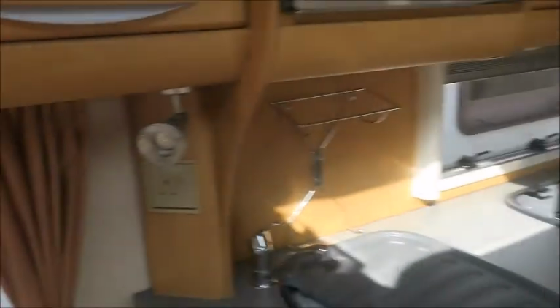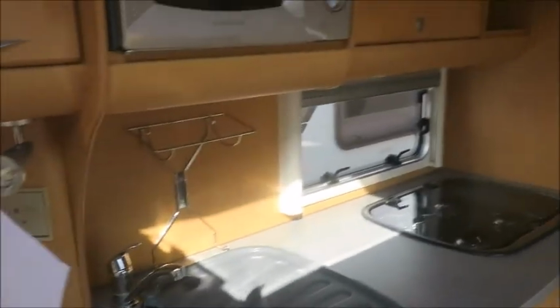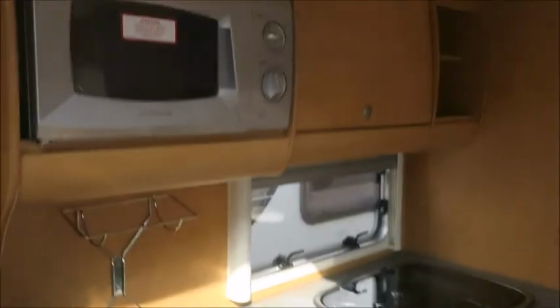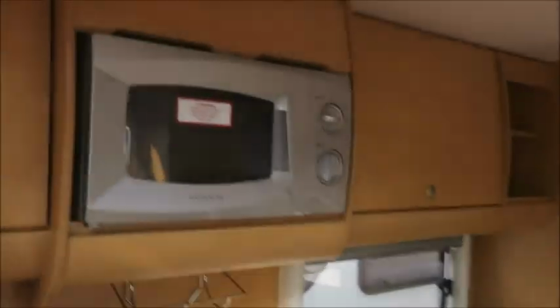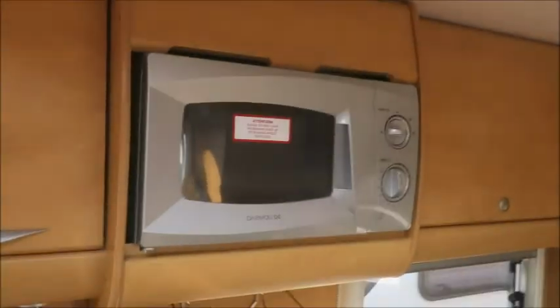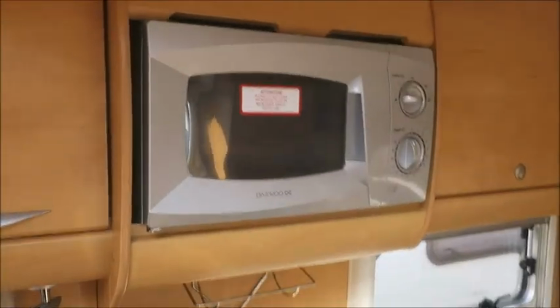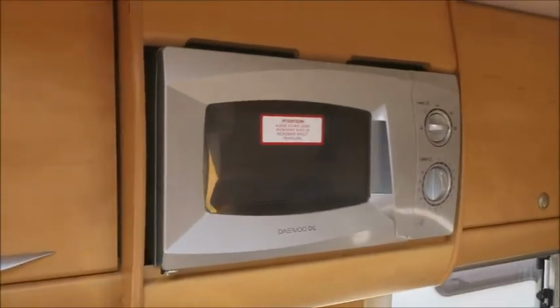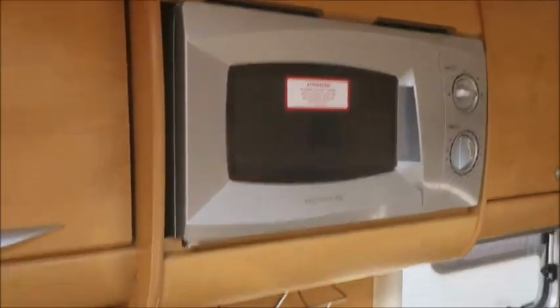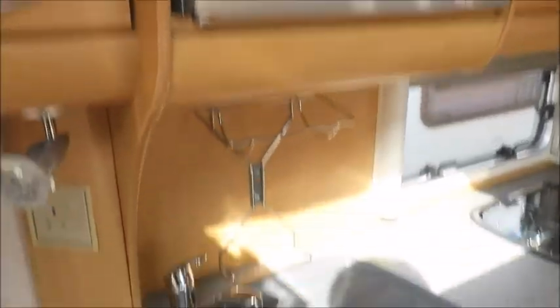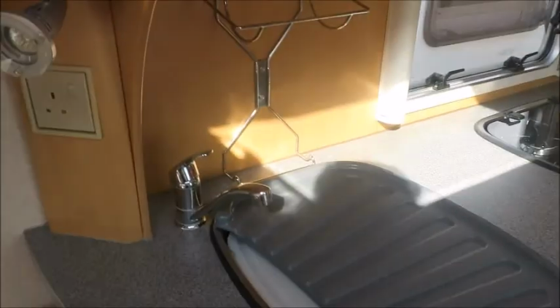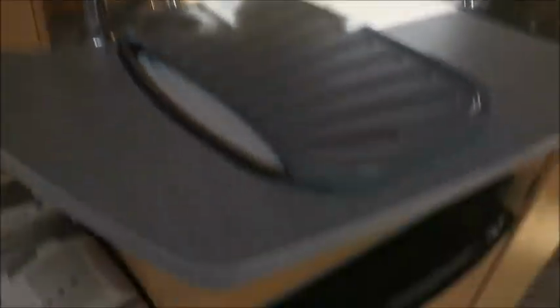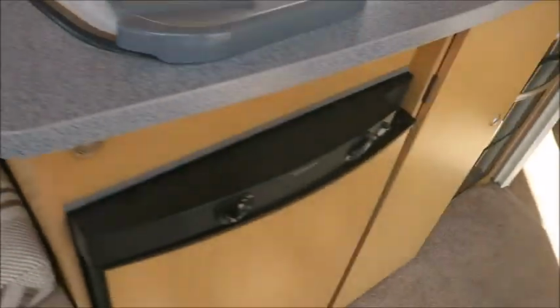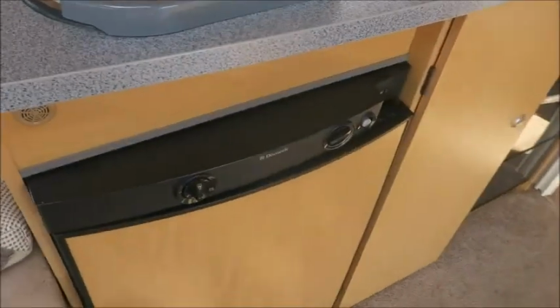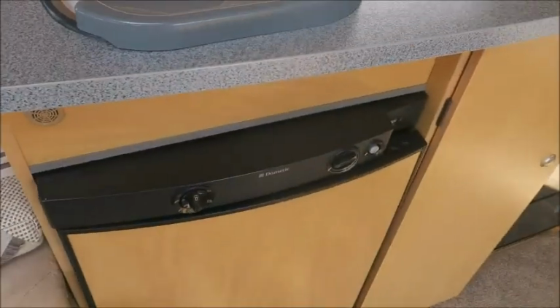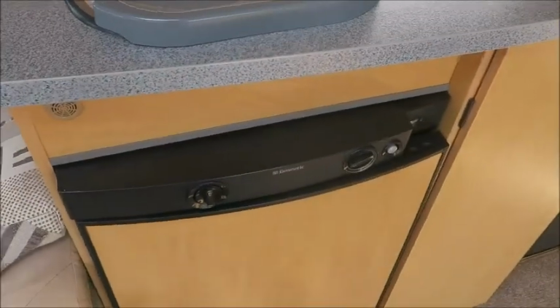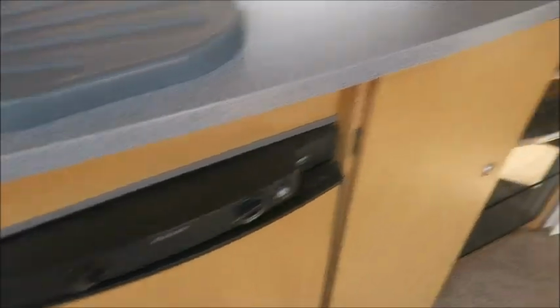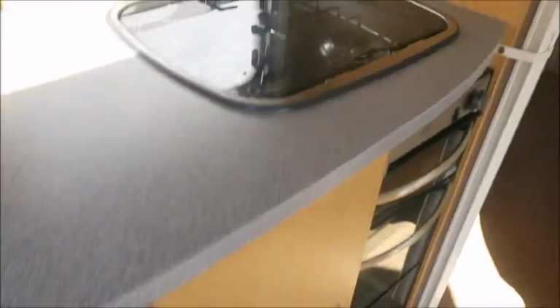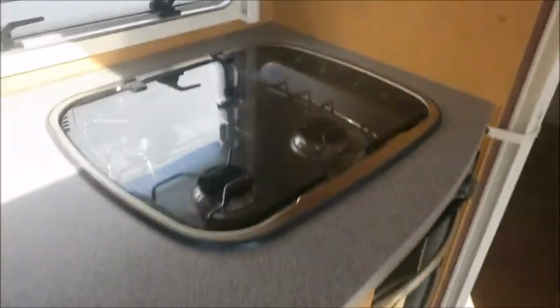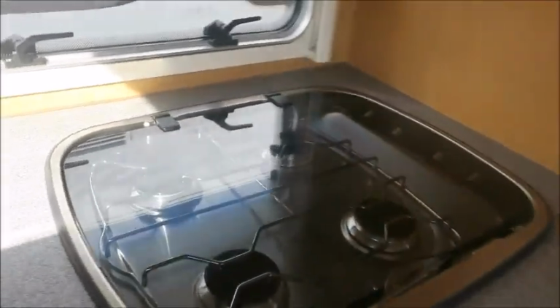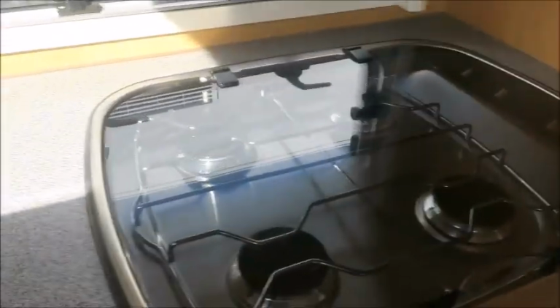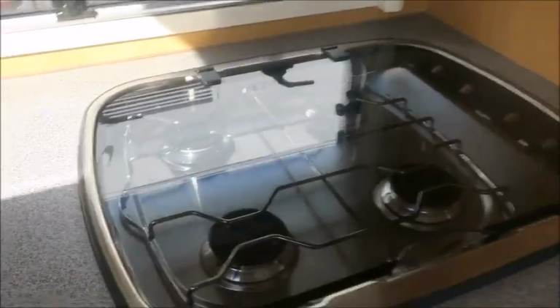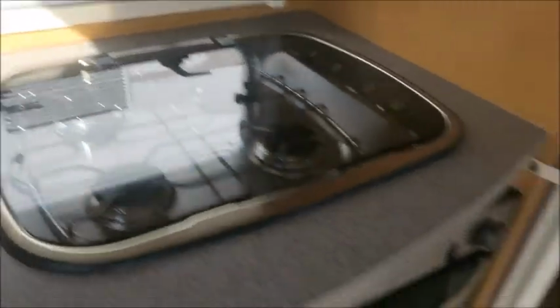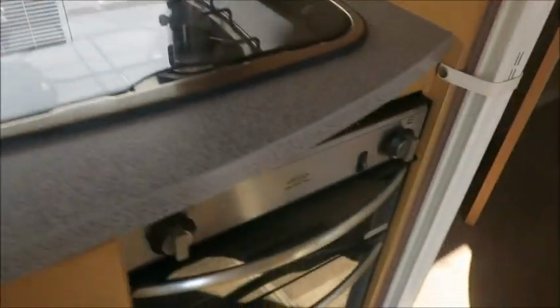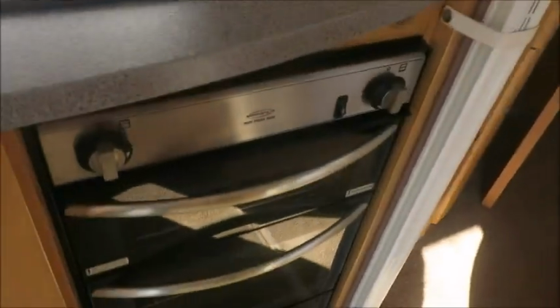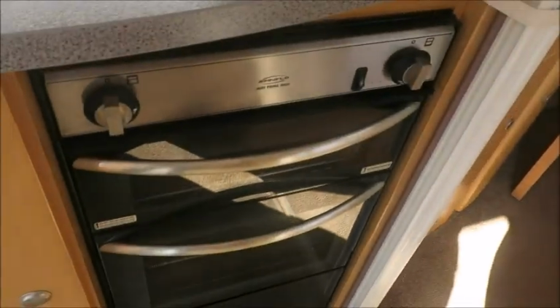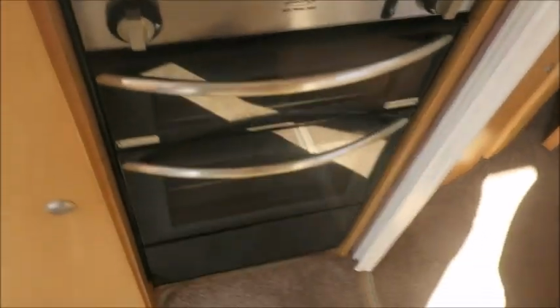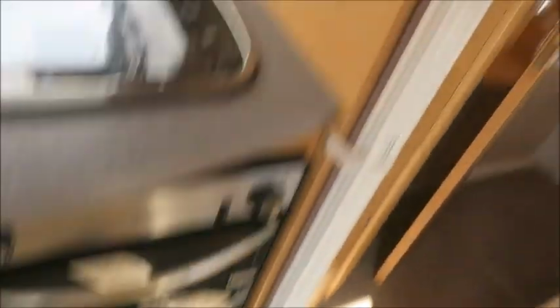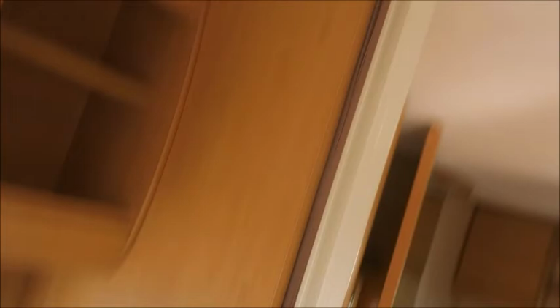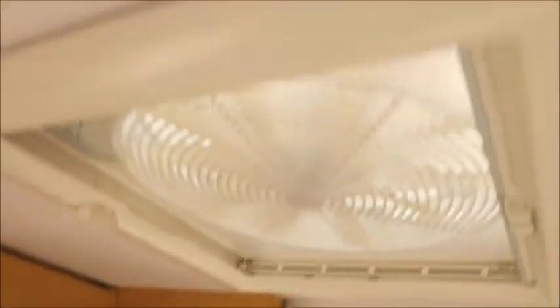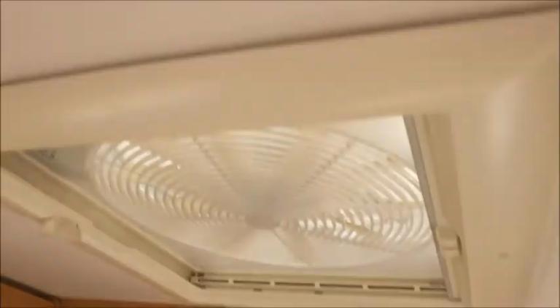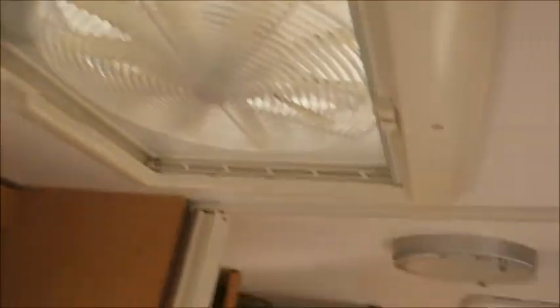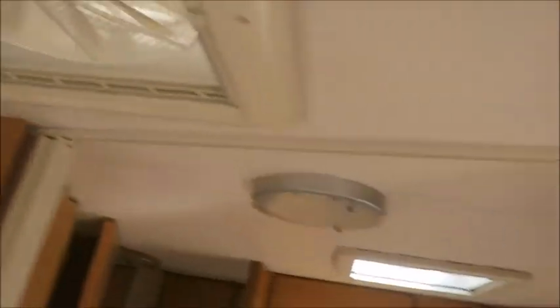The kitchen area is fully furnished with a microwave, sink, a dramatic fridge freezer, four gas burner hobs, grill, oven, and an omnivent above.